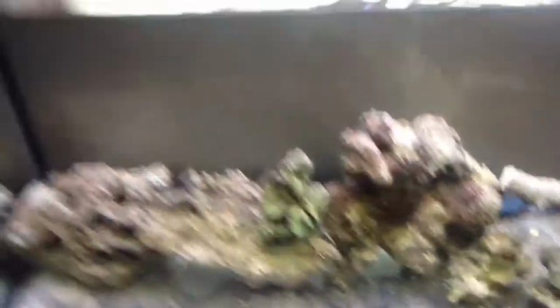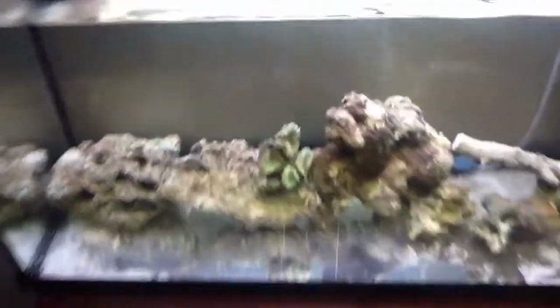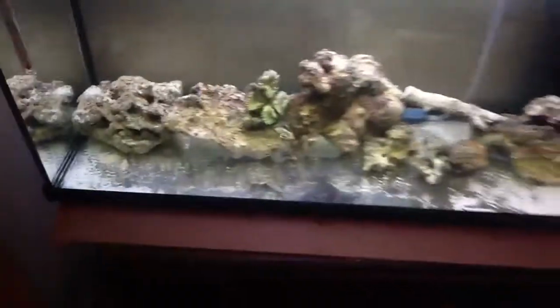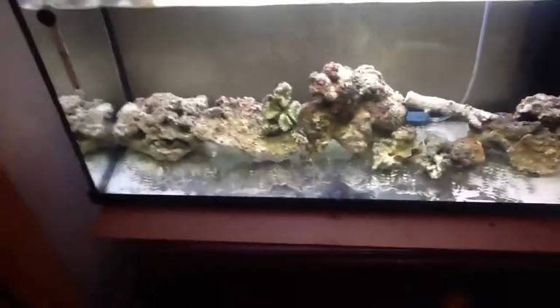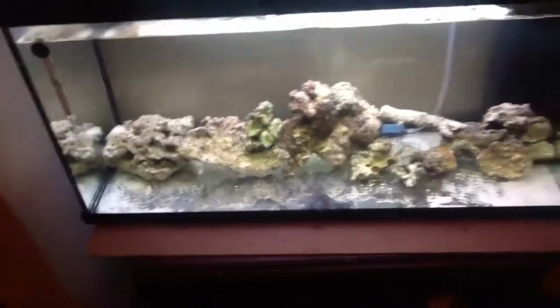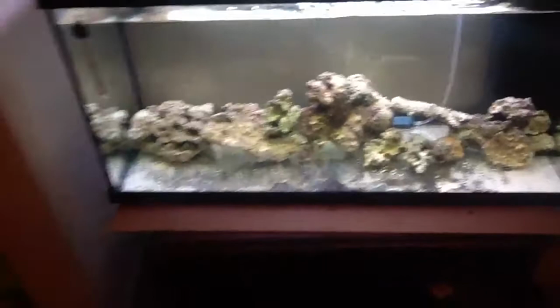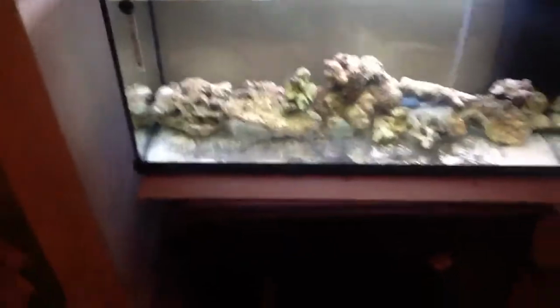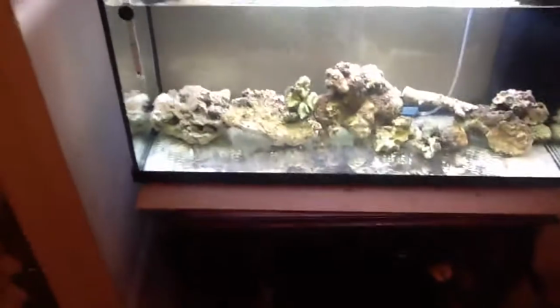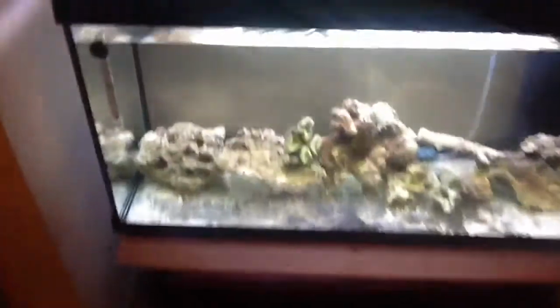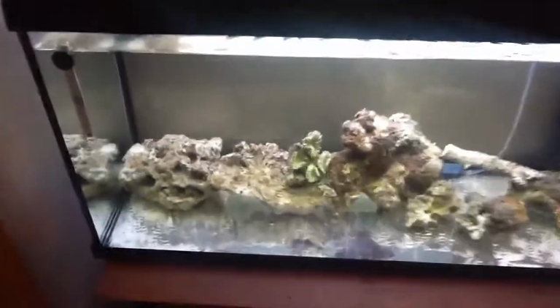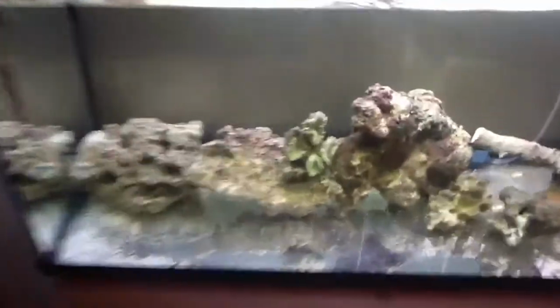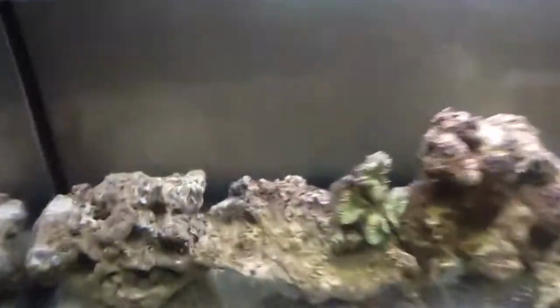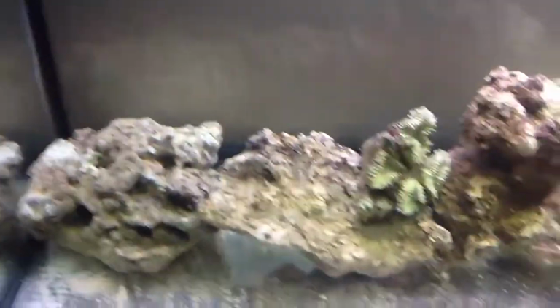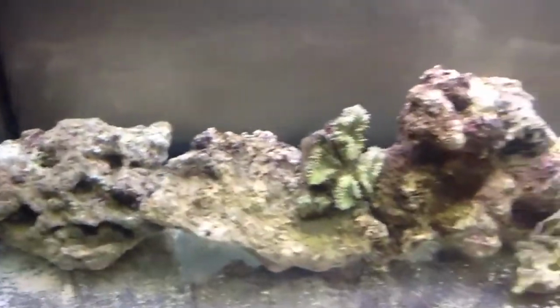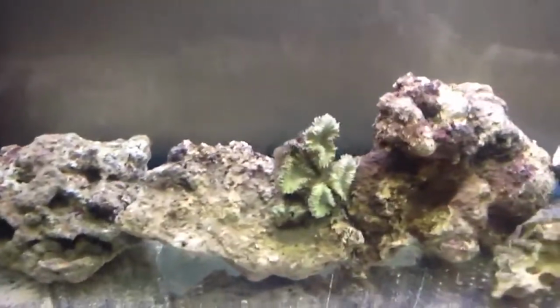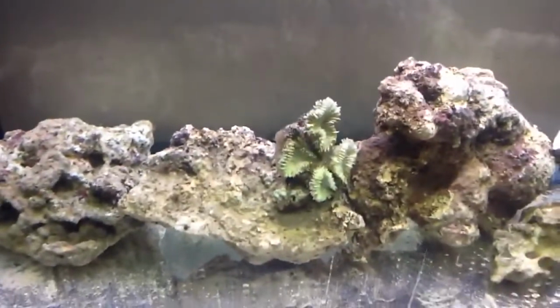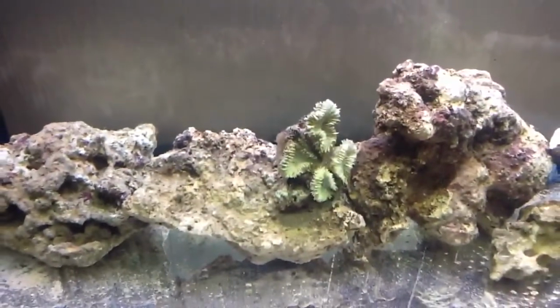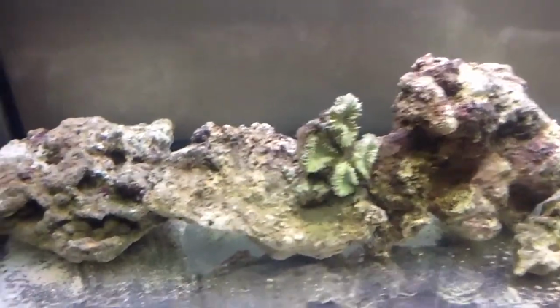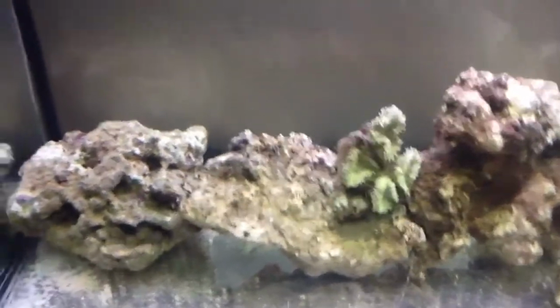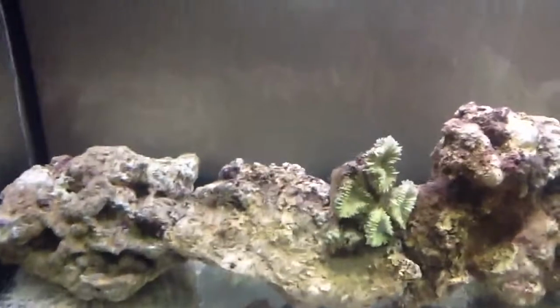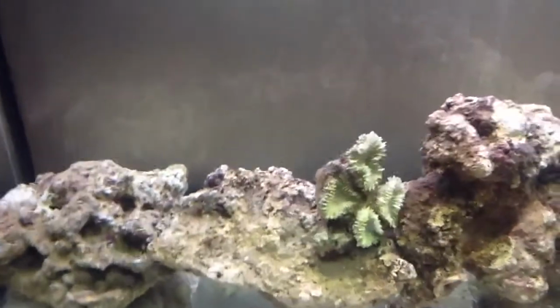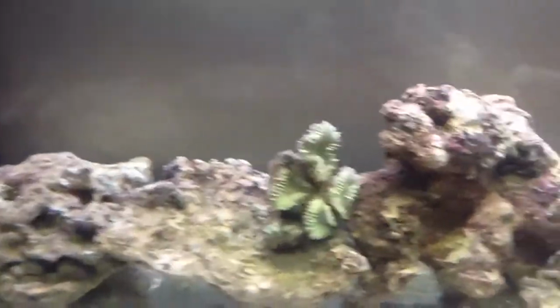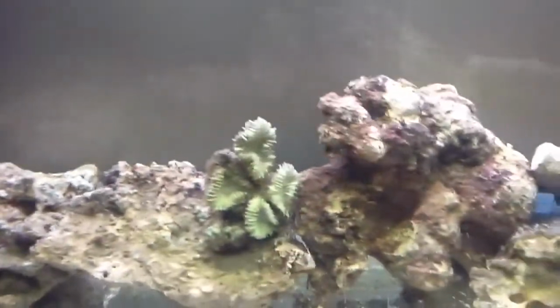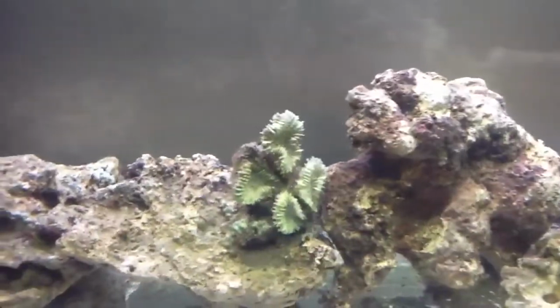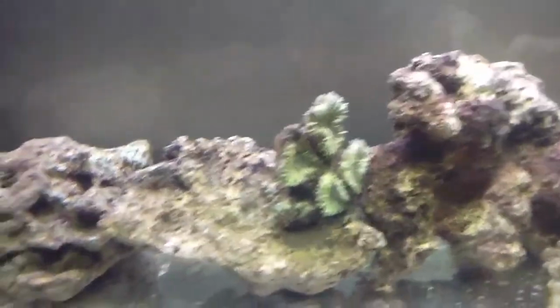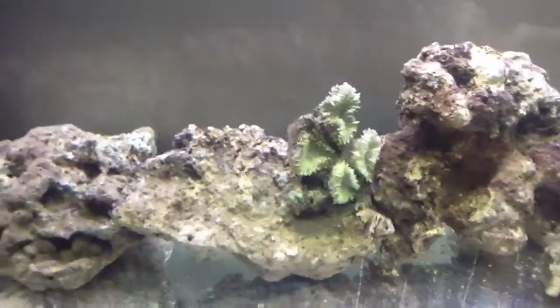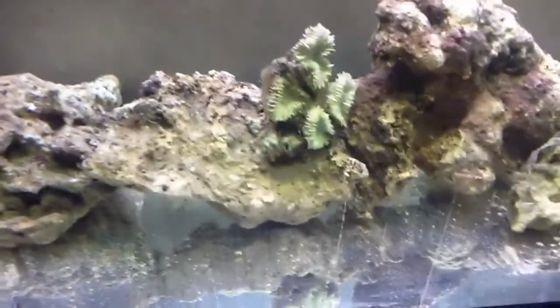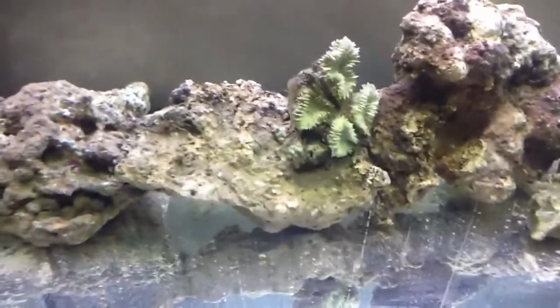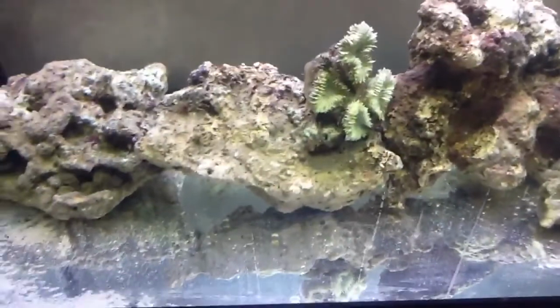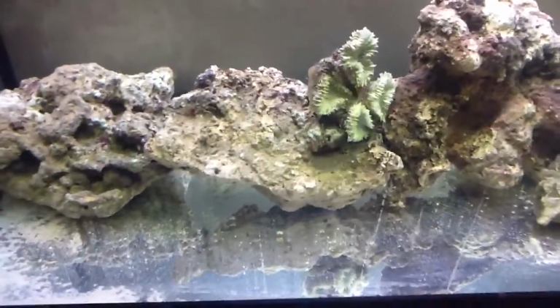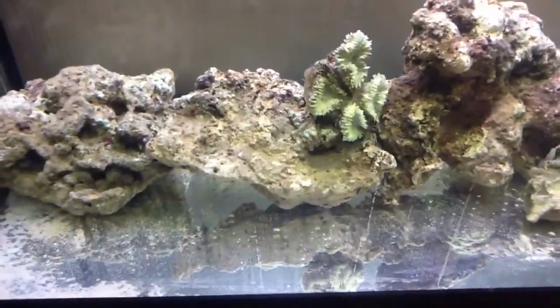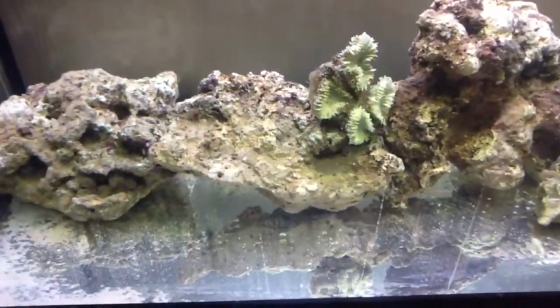The staff at the store where I went to get live rock gave me a piece of soft coral, which doesn't look much like coral right now but will soften up and move about once I put in the T8 blue lamp.